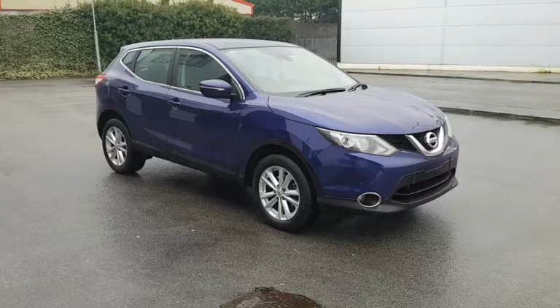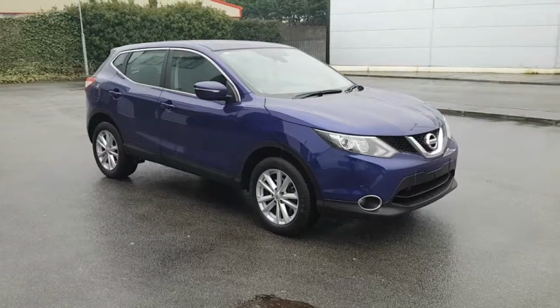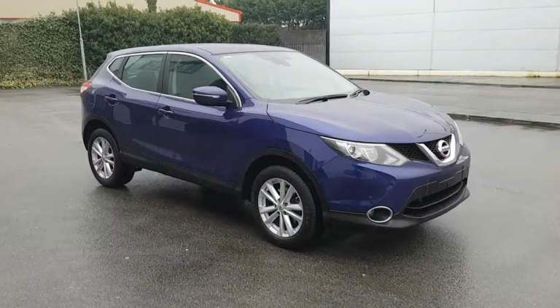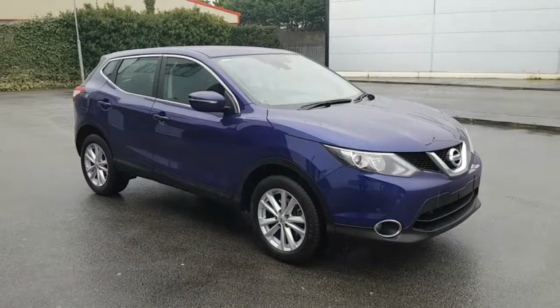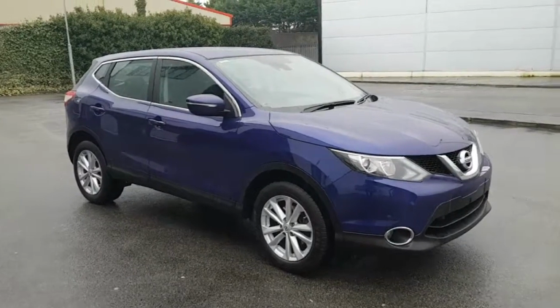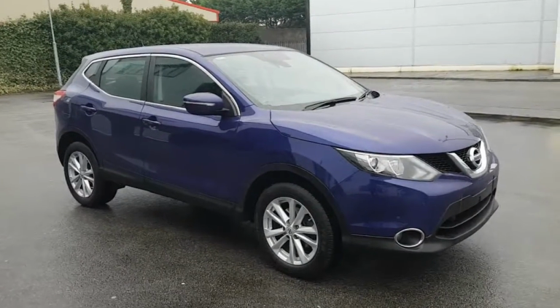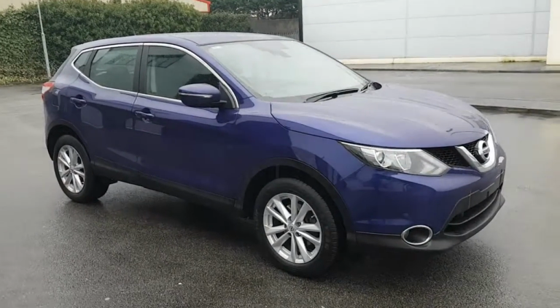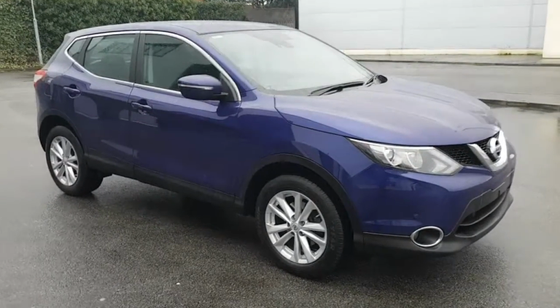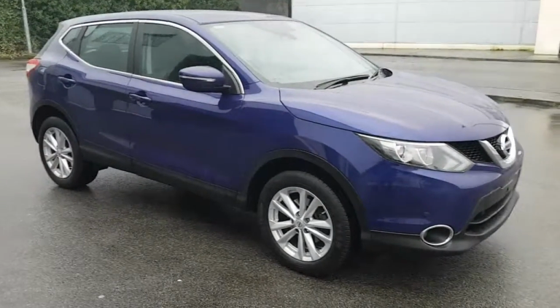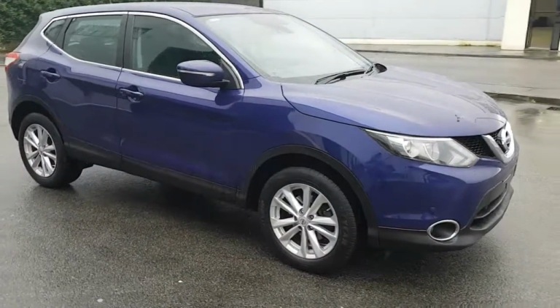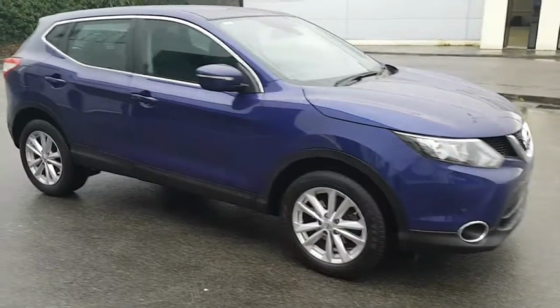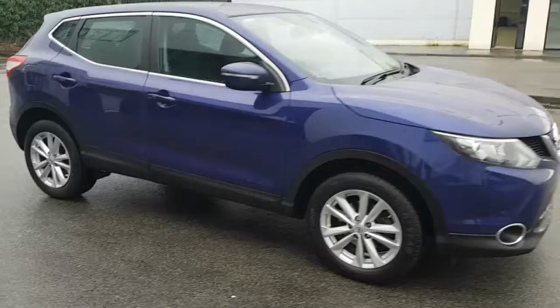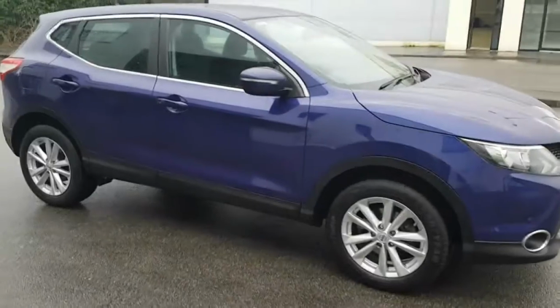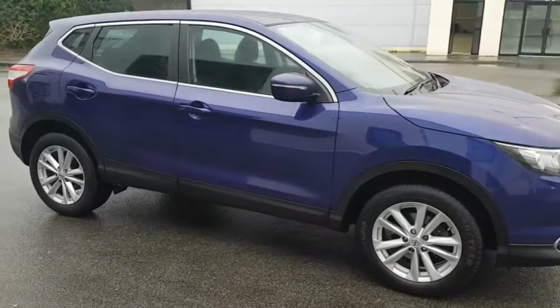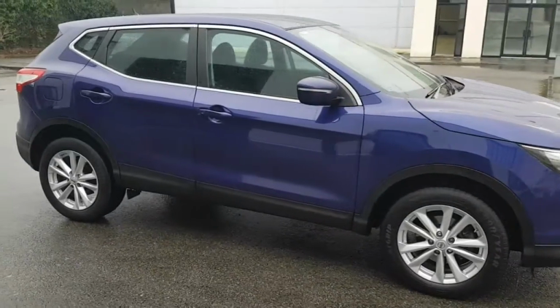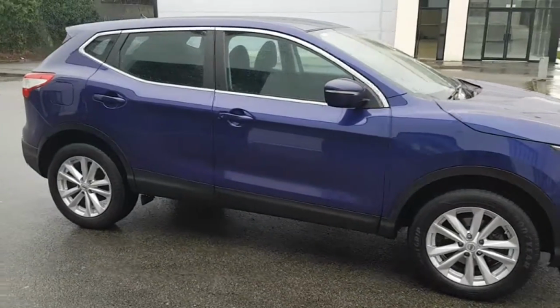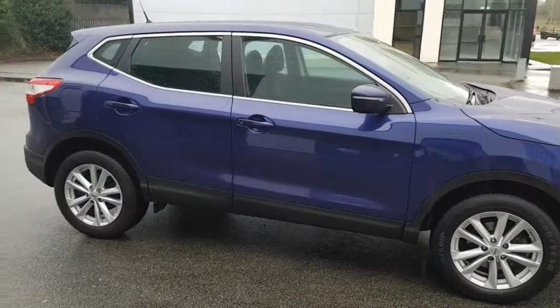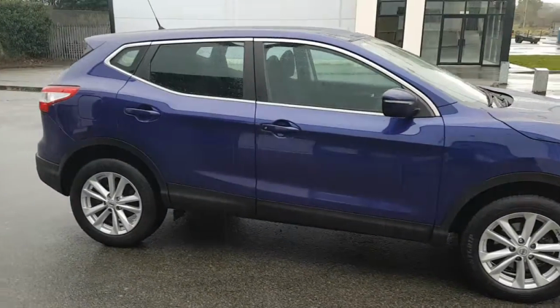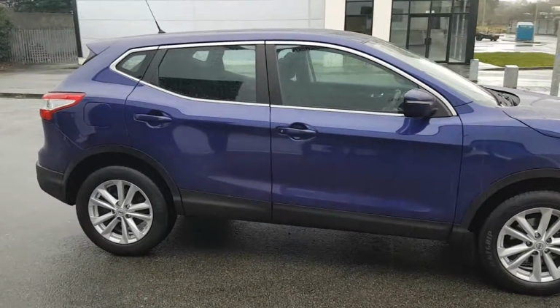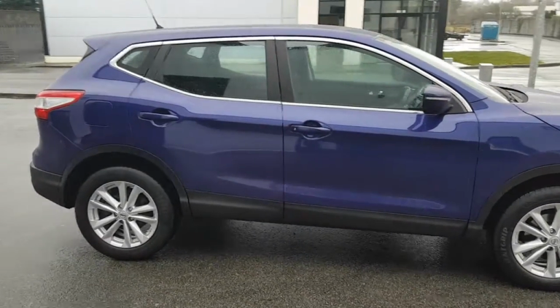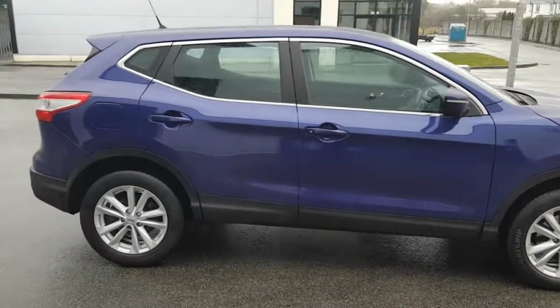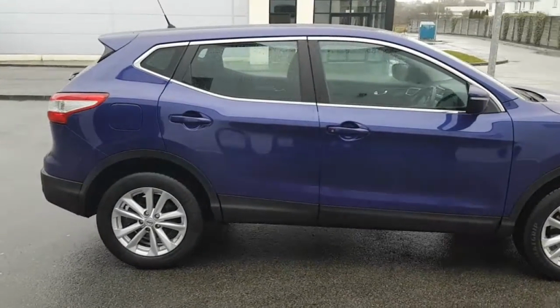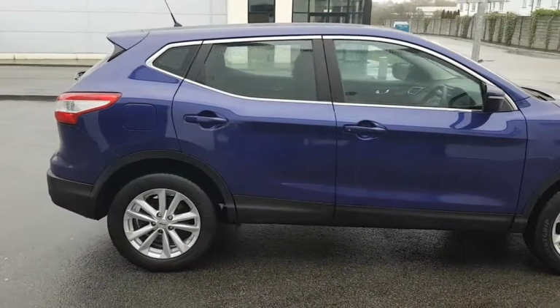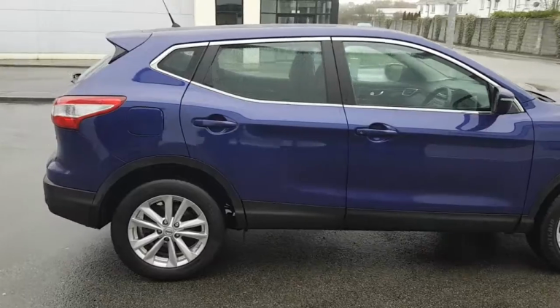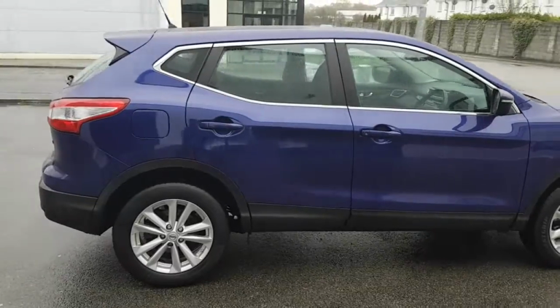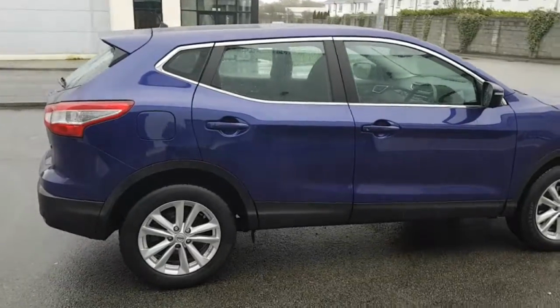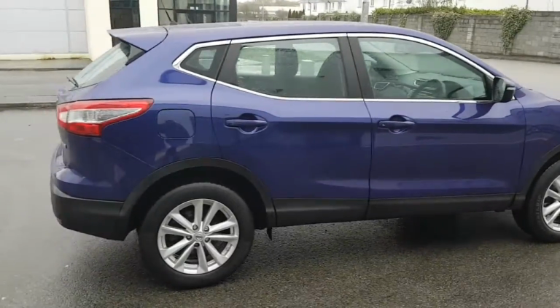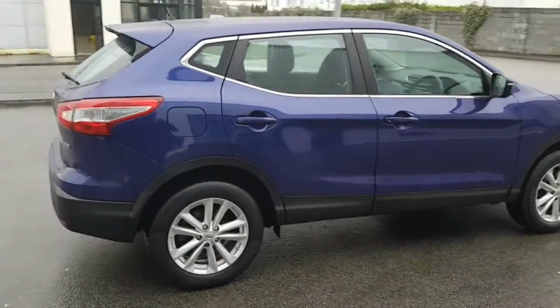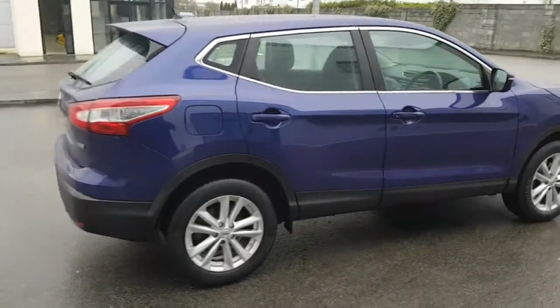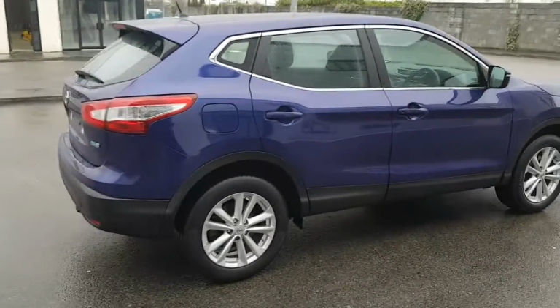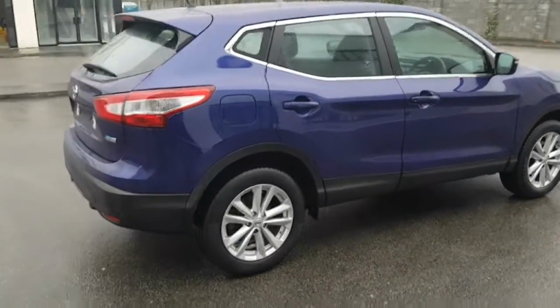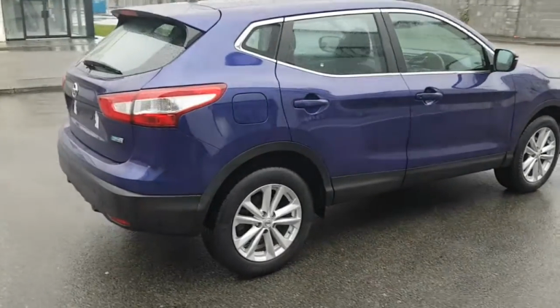Hi Gavin, Glen here again. Just thought I'd make a quick video of this Qashqai for you. It's a 2014 1.5 DCI Ascenta spec in a colour called Ink Blue.